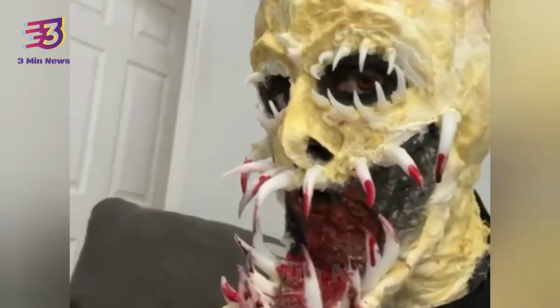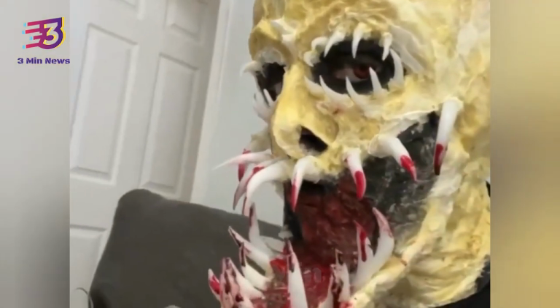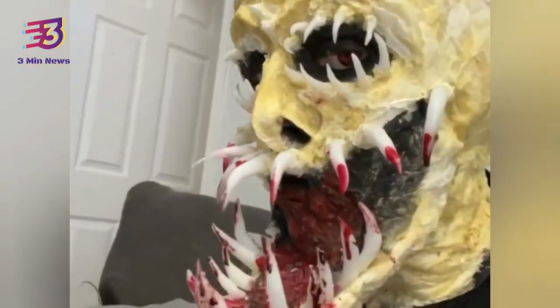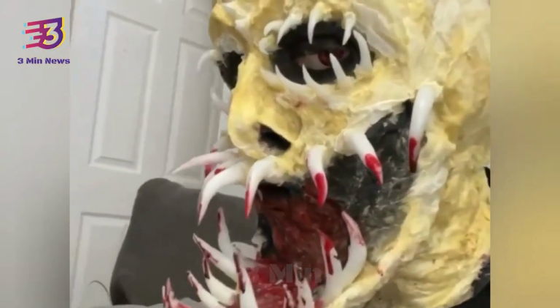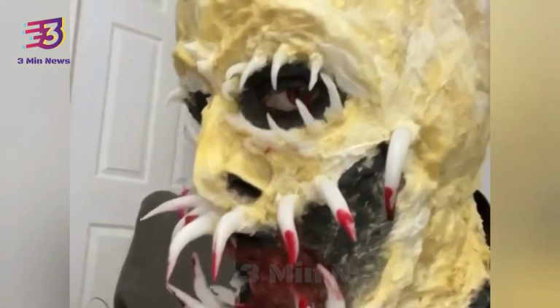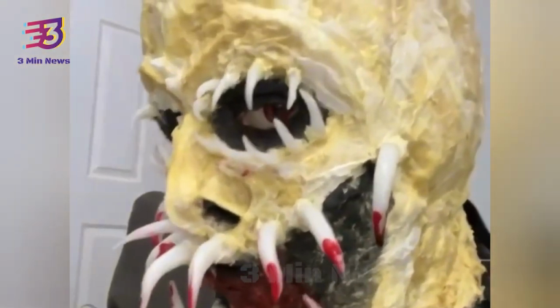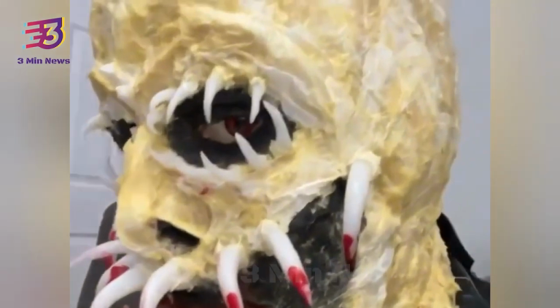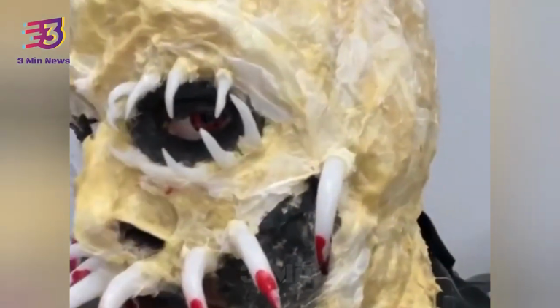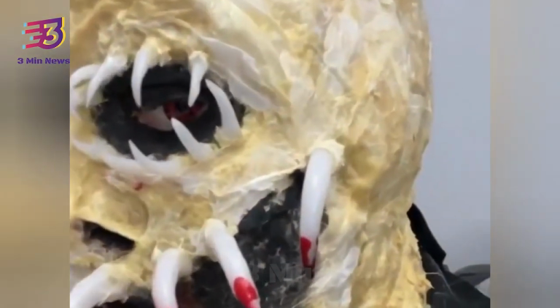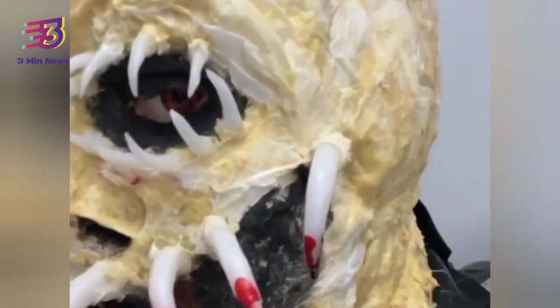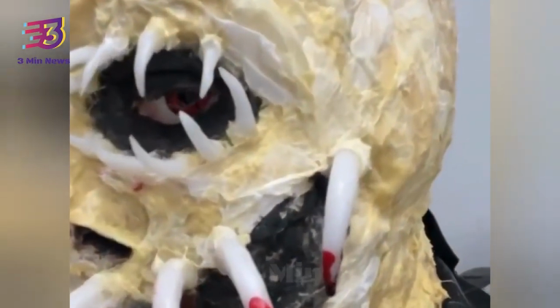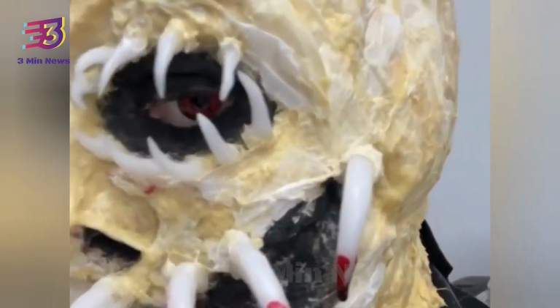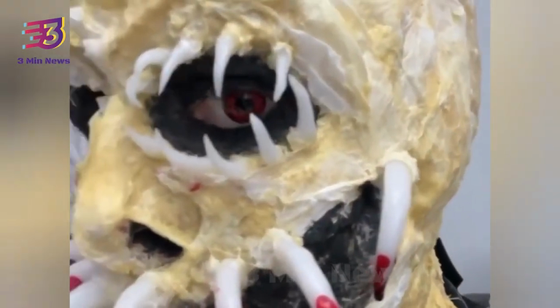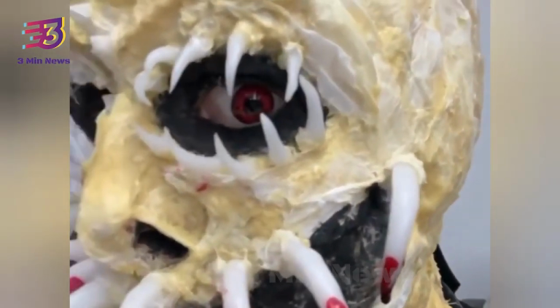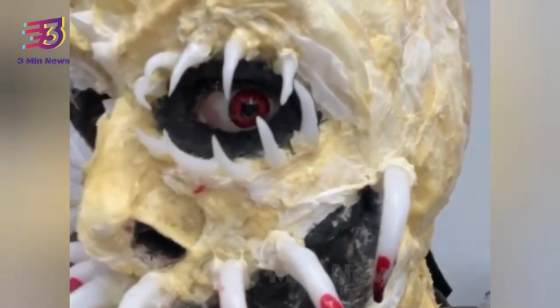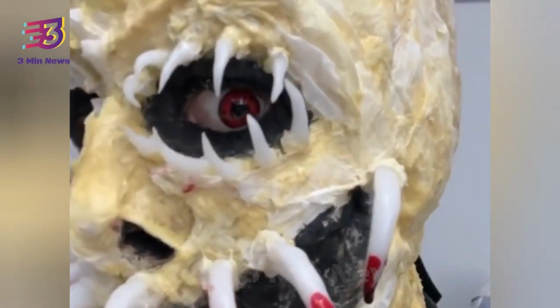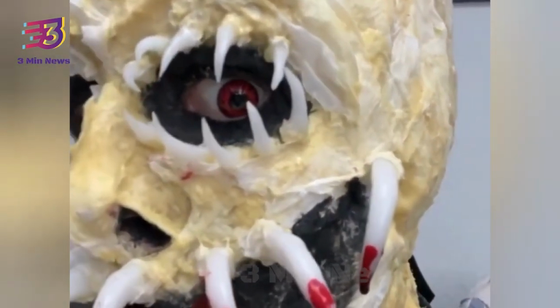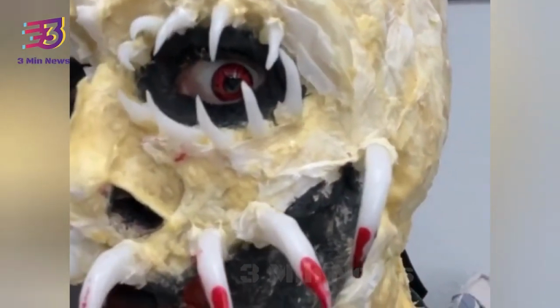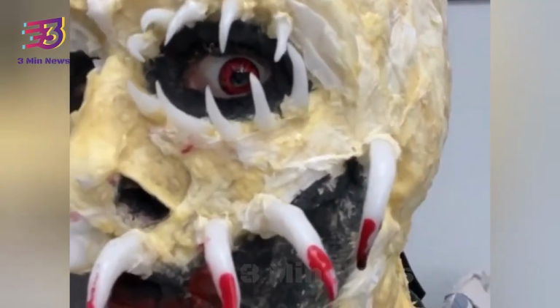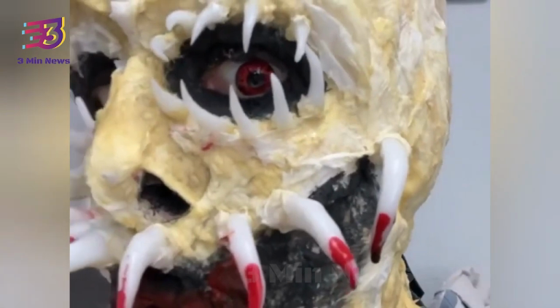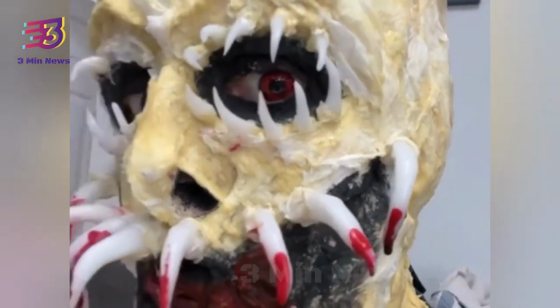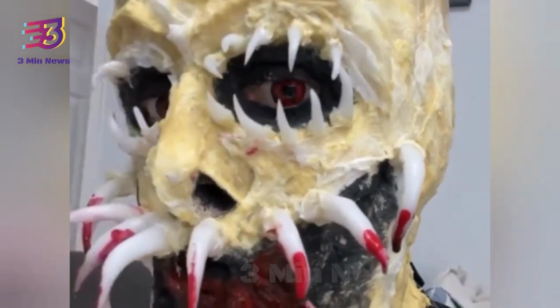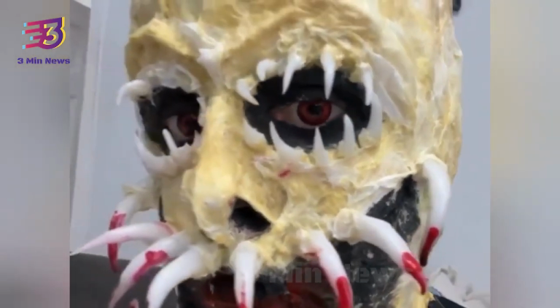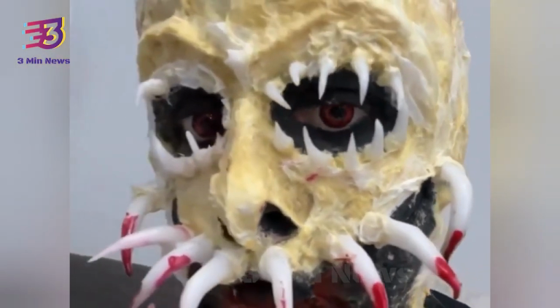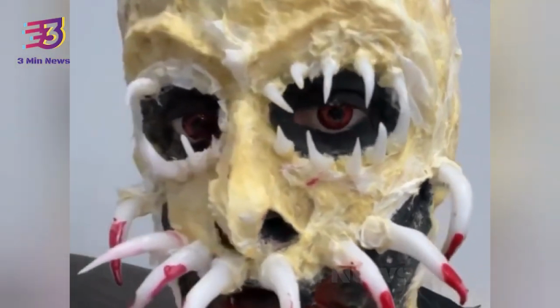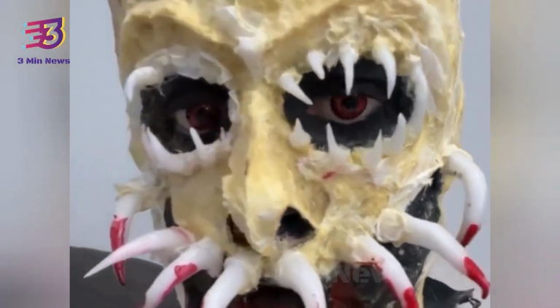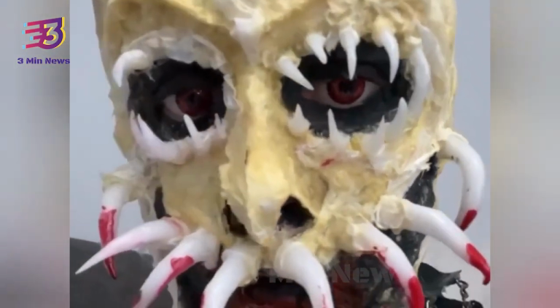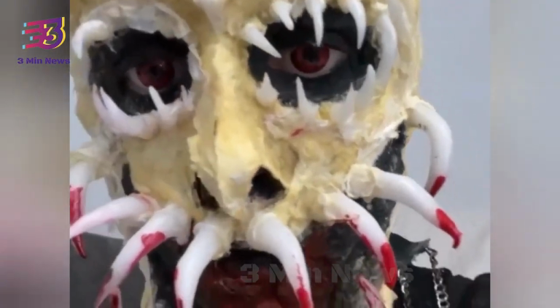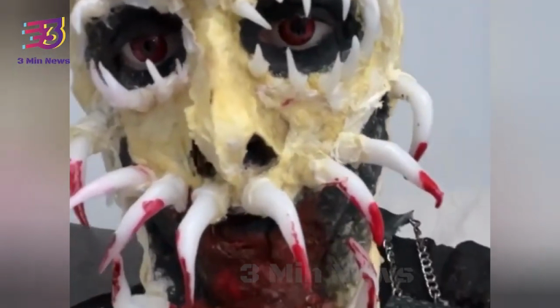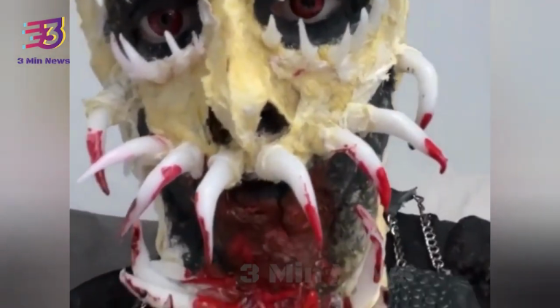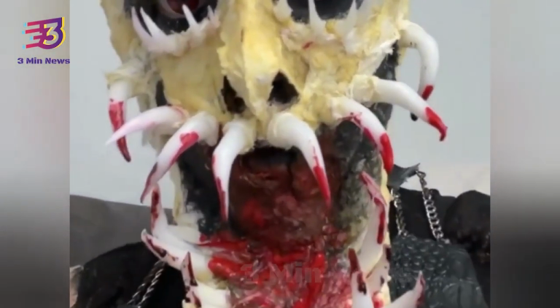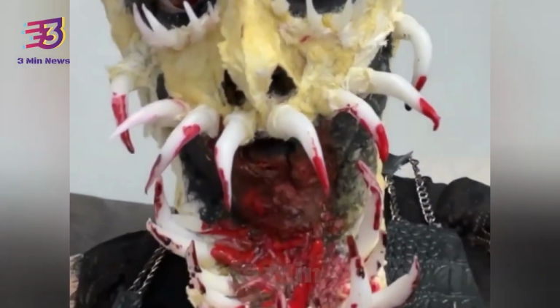After she is done with her makeup, Ms. Stryker shows her final look in a racy outfit with black horns on her head and movable wings on her back. It took 9 hours for Ms. Stryker to complete the look.